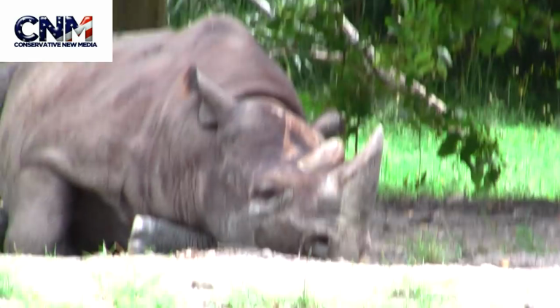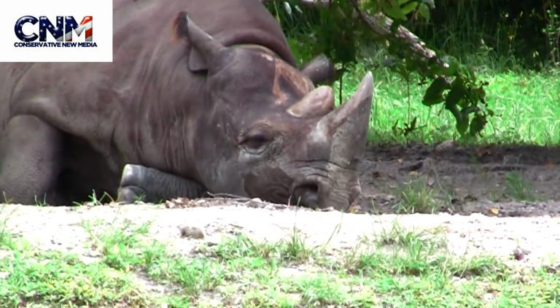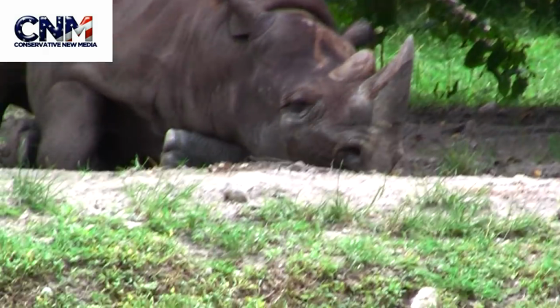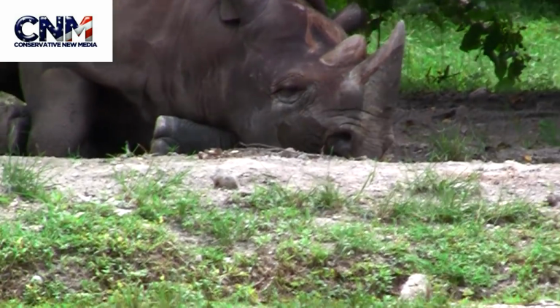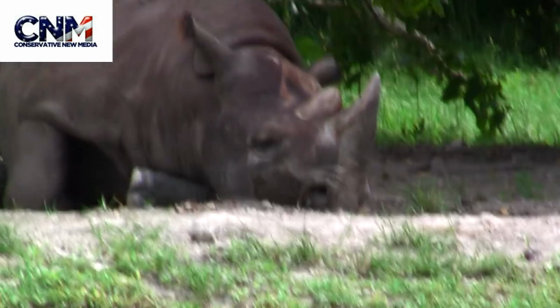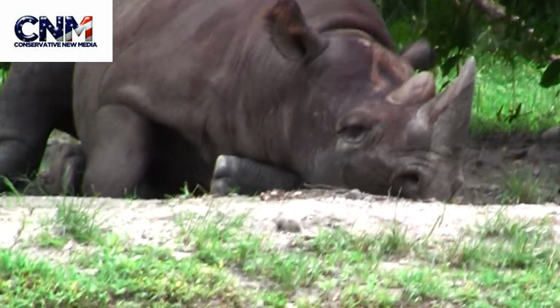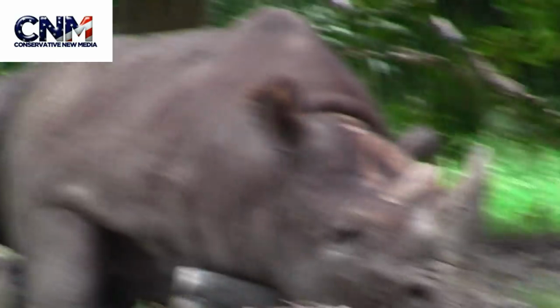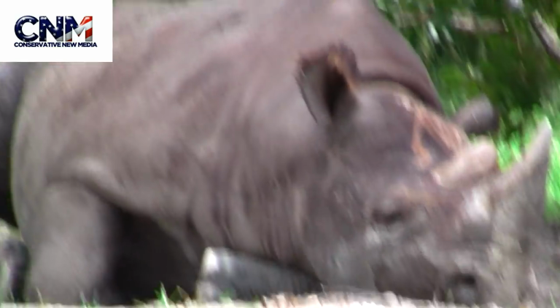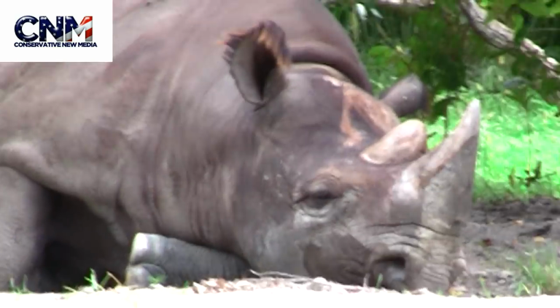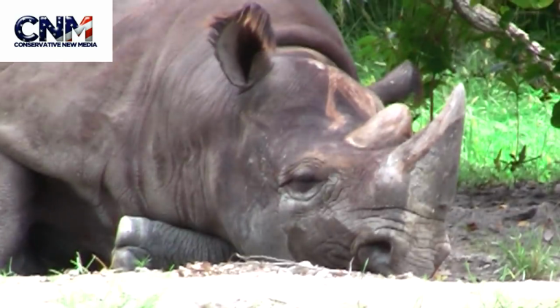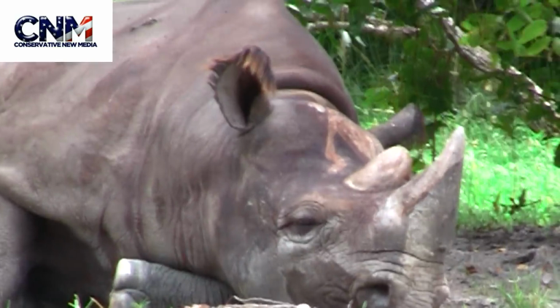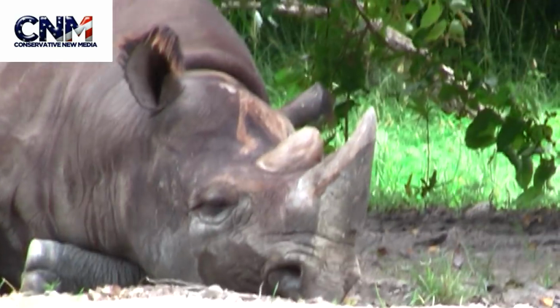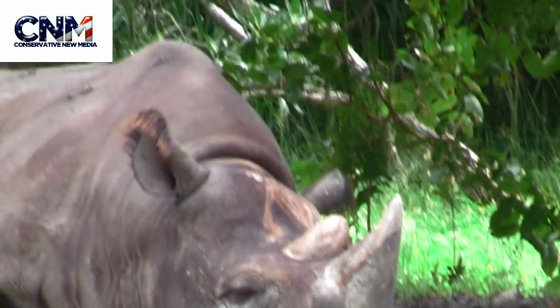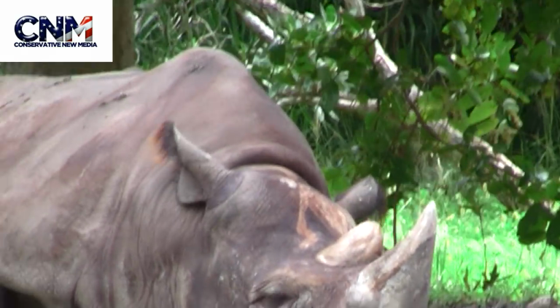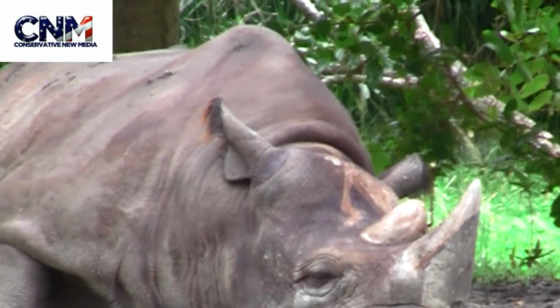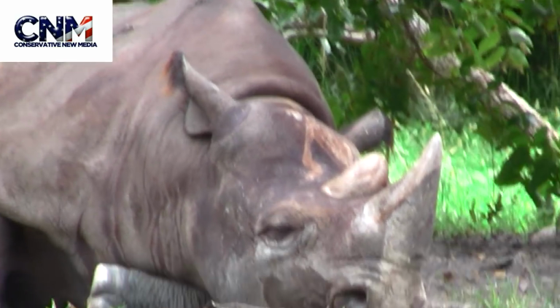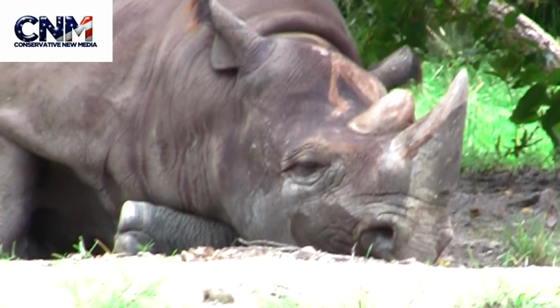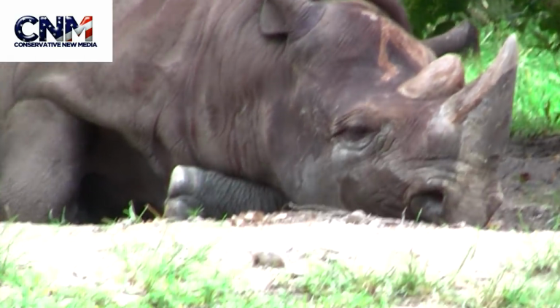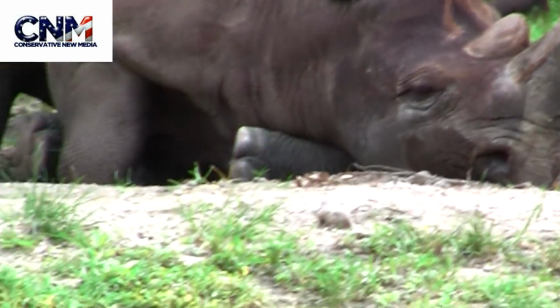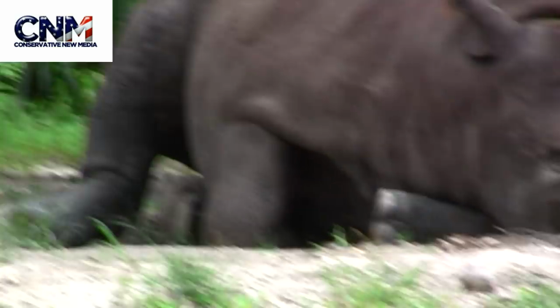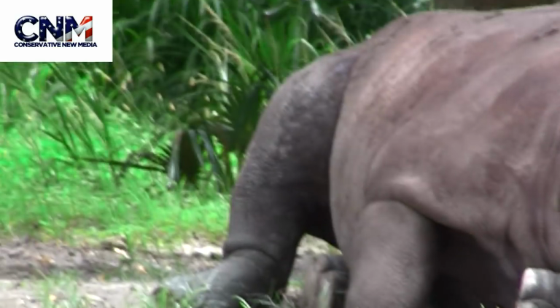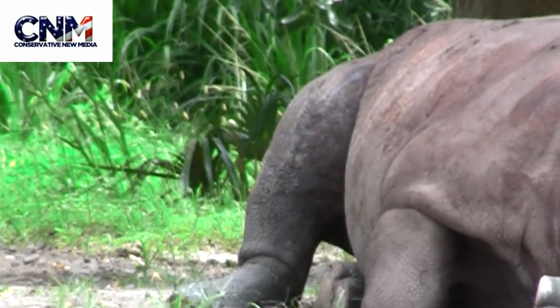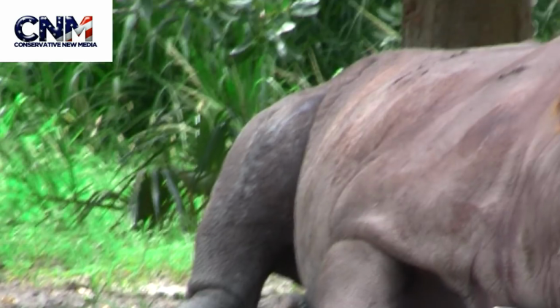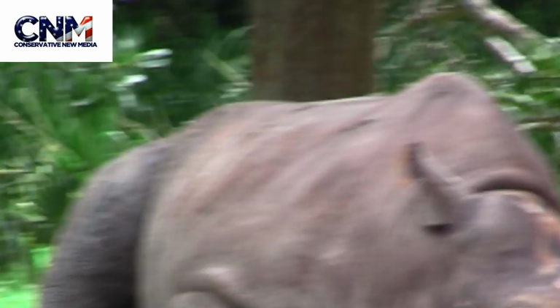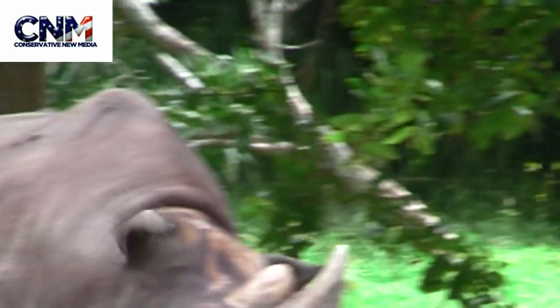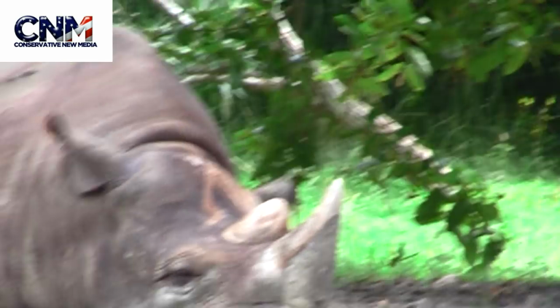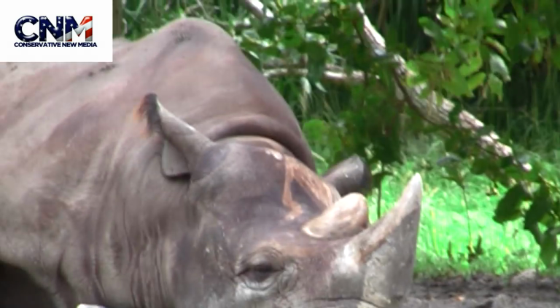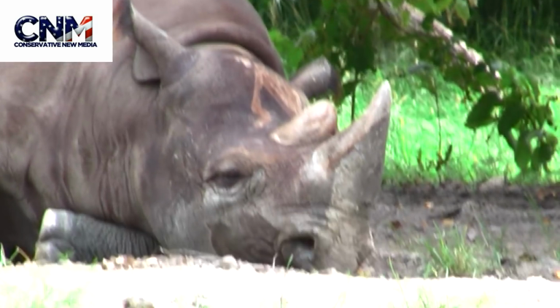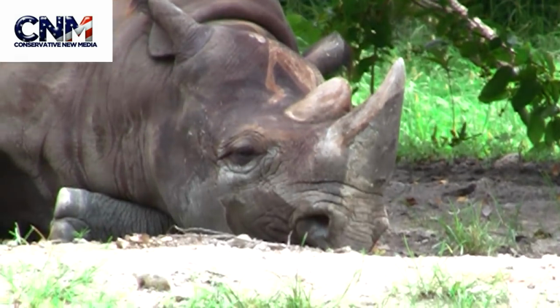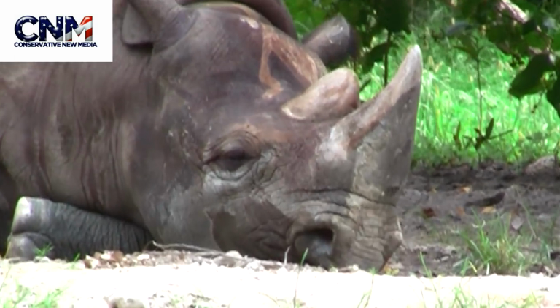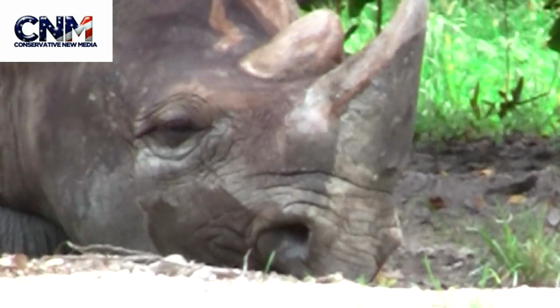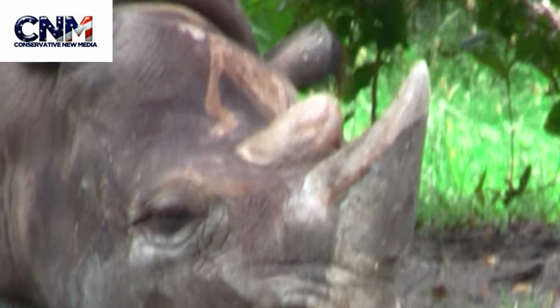Is that the dad over there? He's just kicking it, chillin' out. Look how big he is. He's just like, hey, what's up.